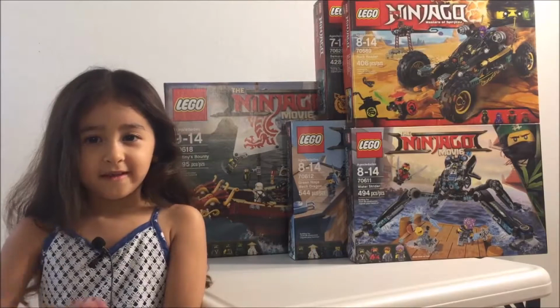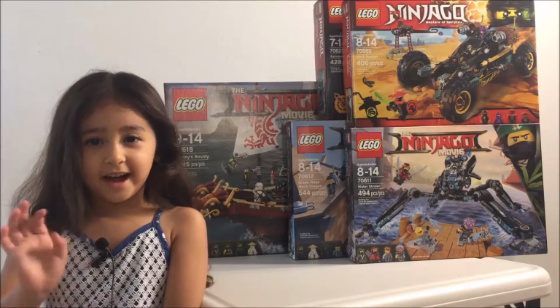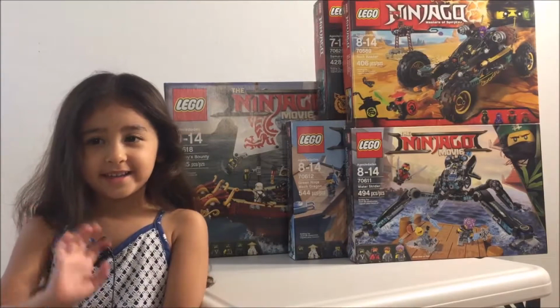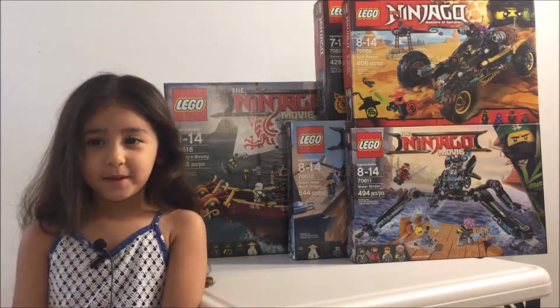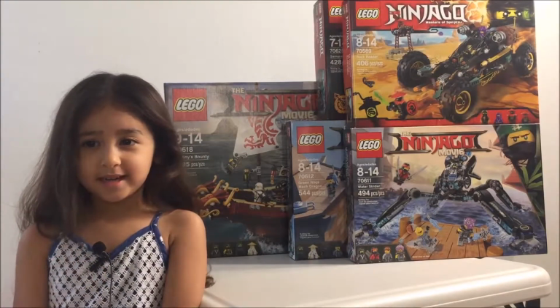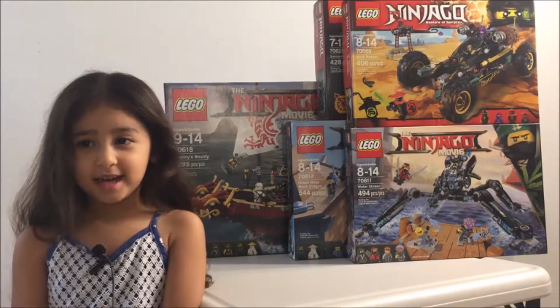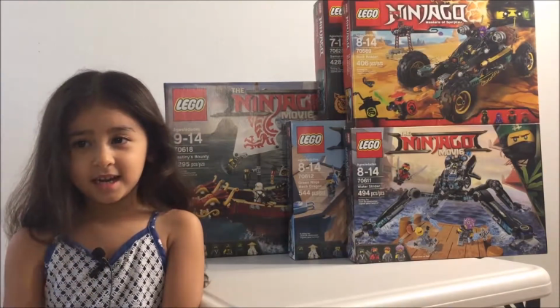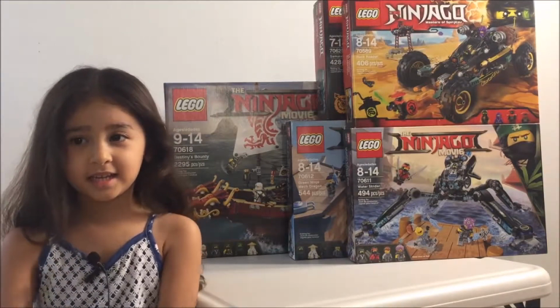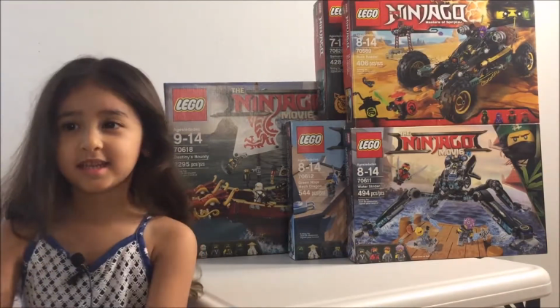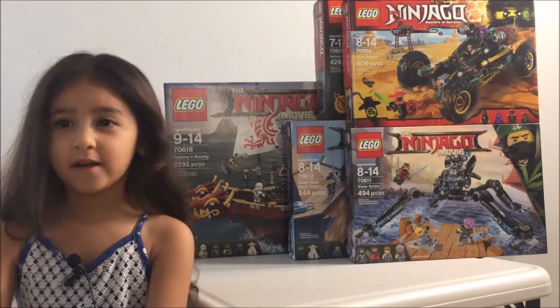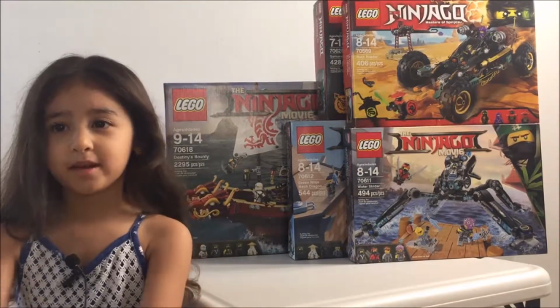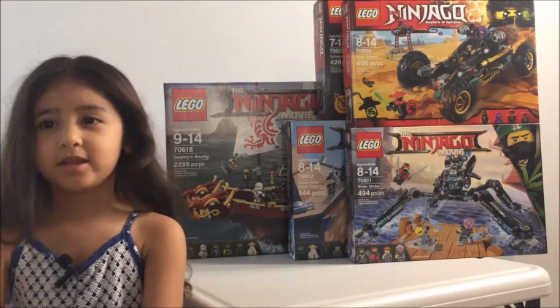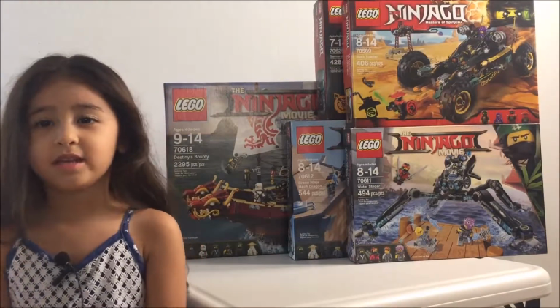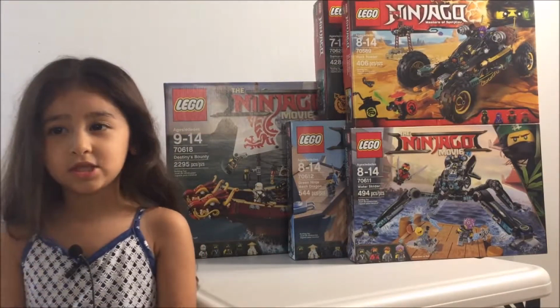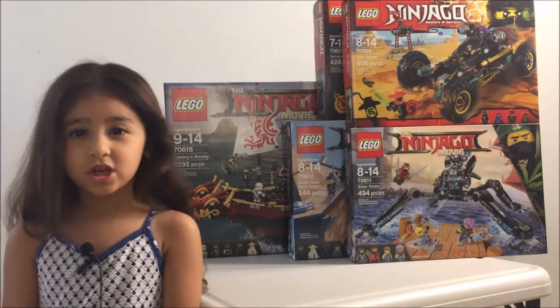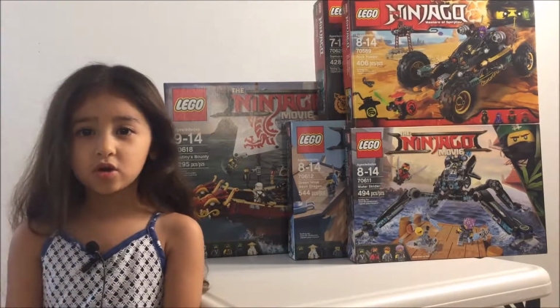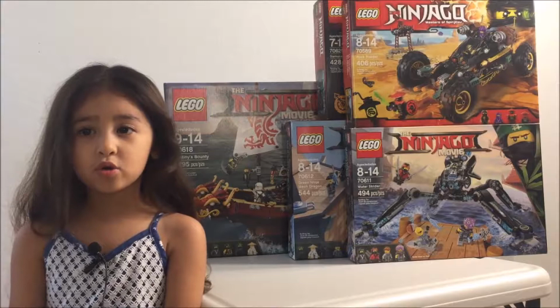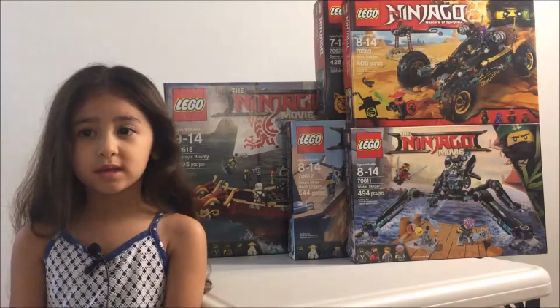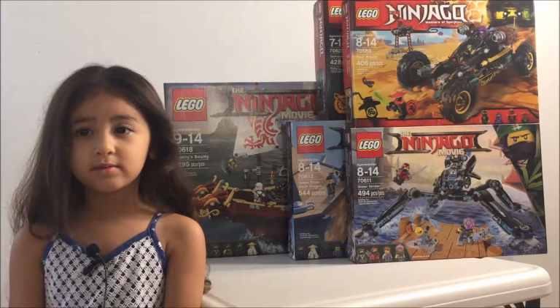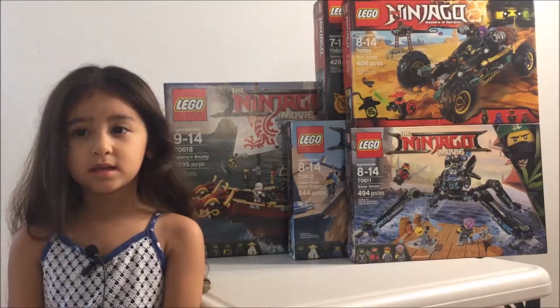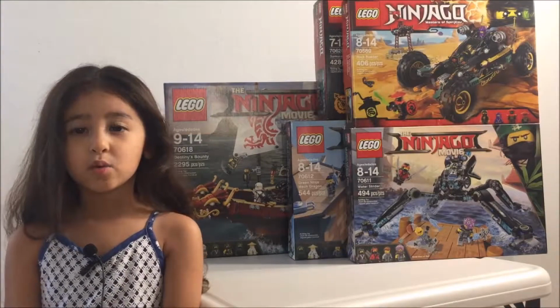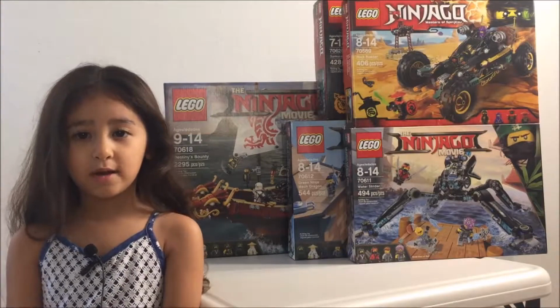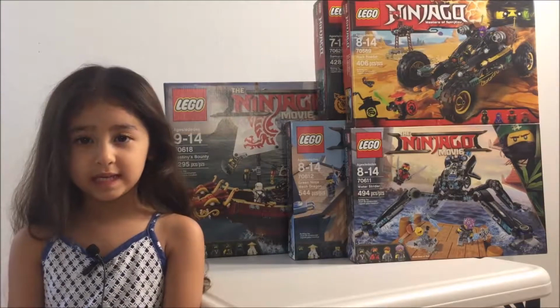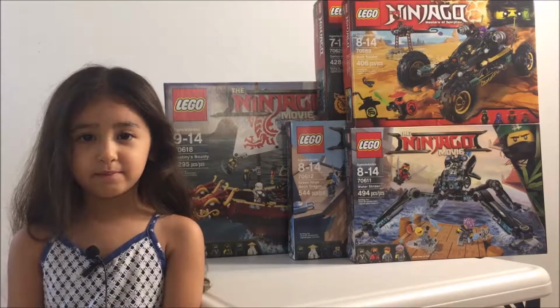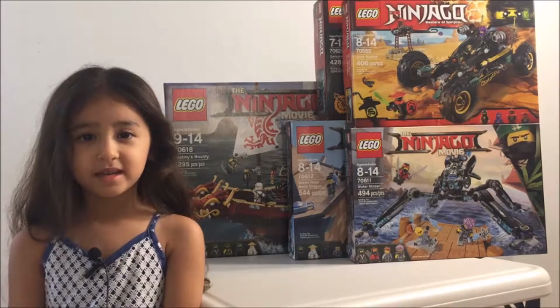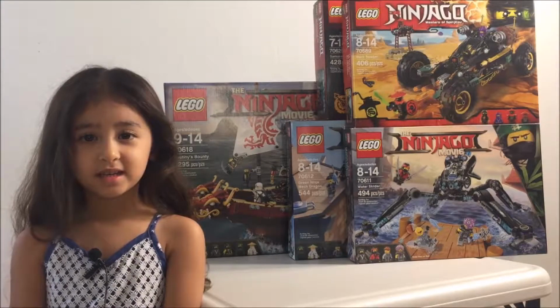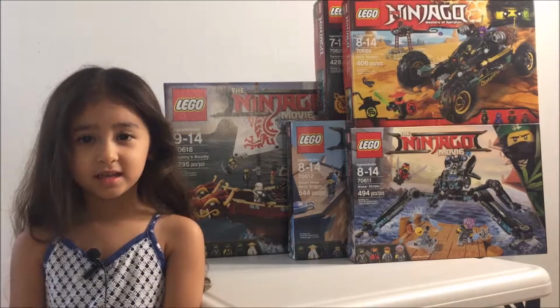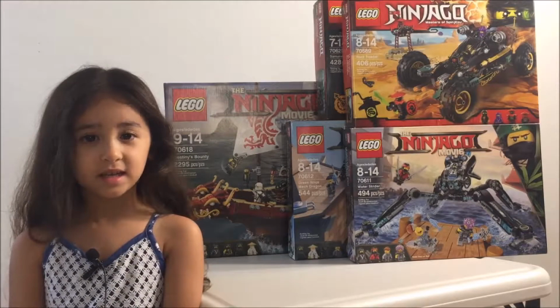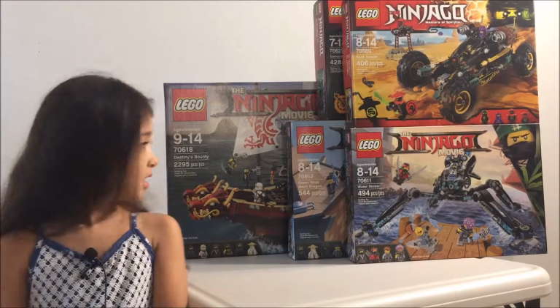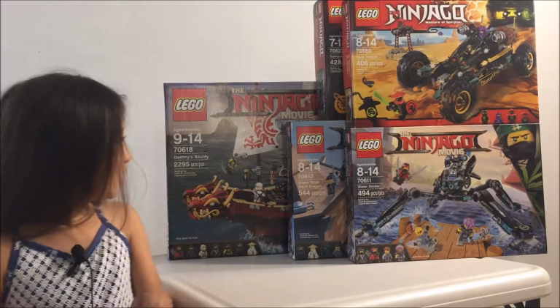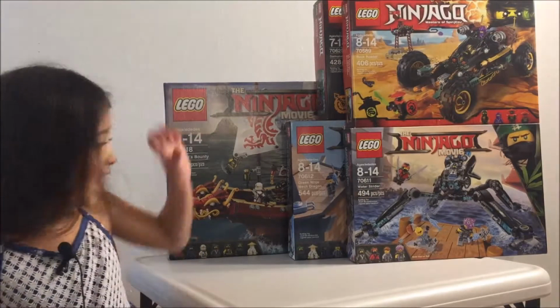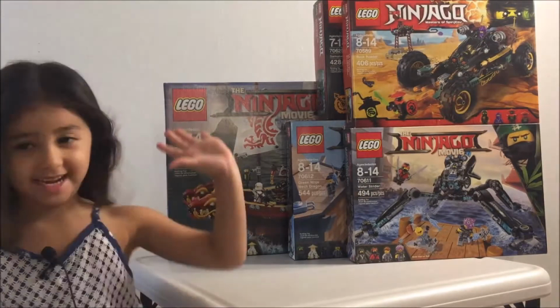Hello, Kylie's back again and I brought the Ninjago Christmas Roundup. Wow, how many are there? Five!